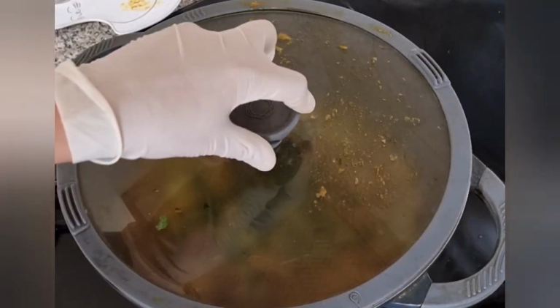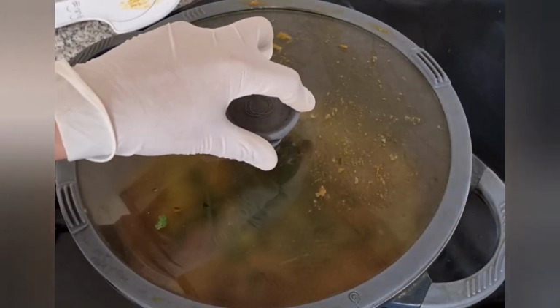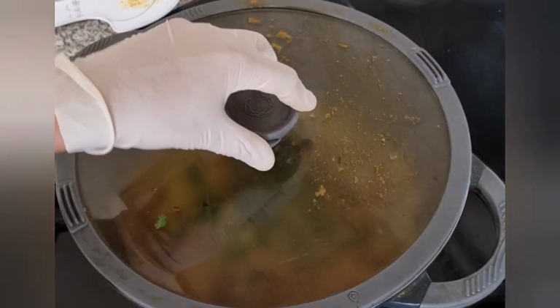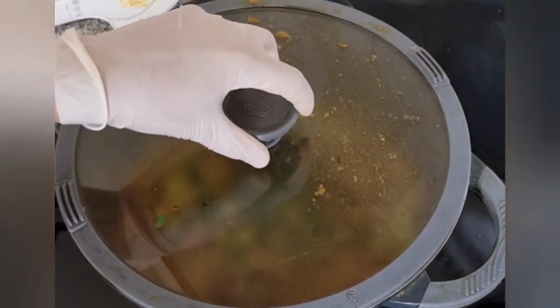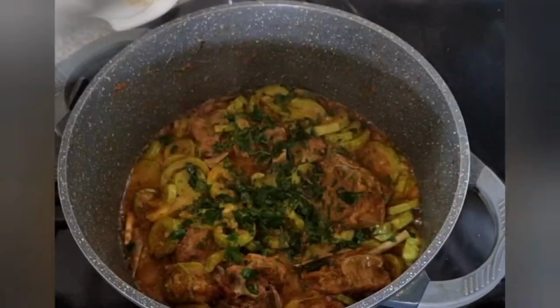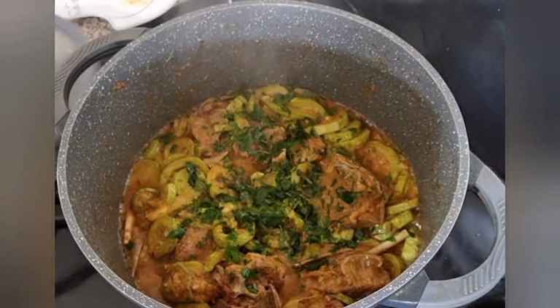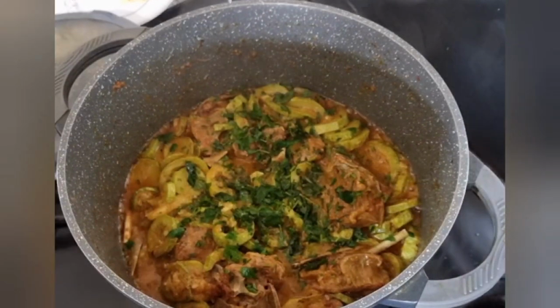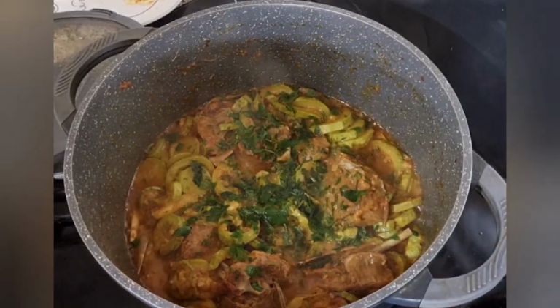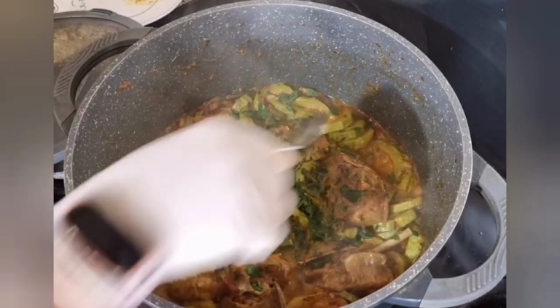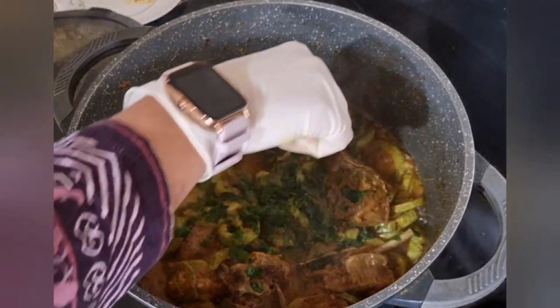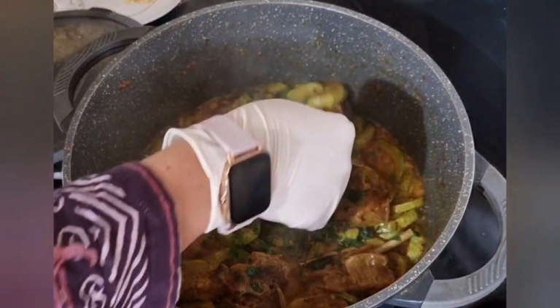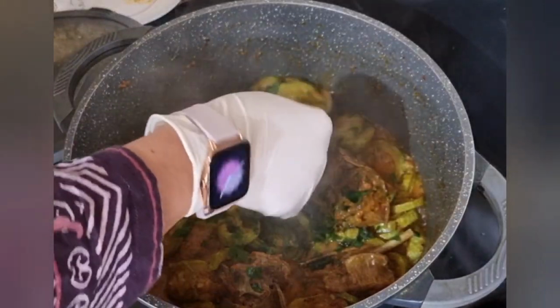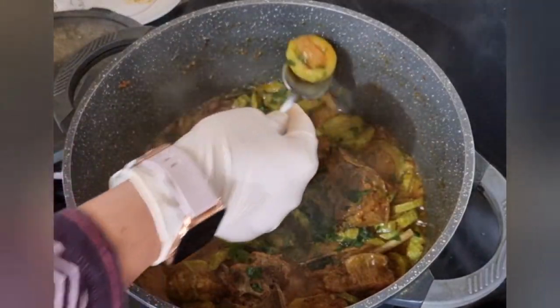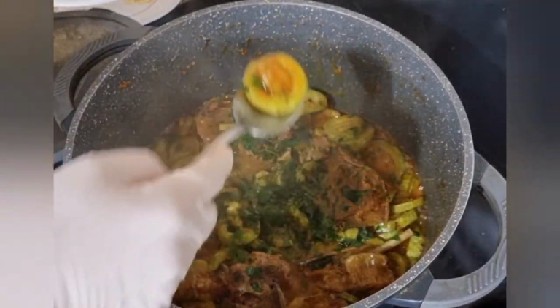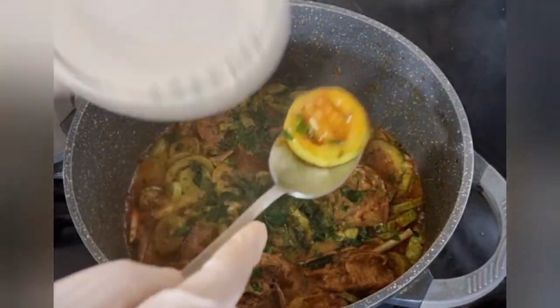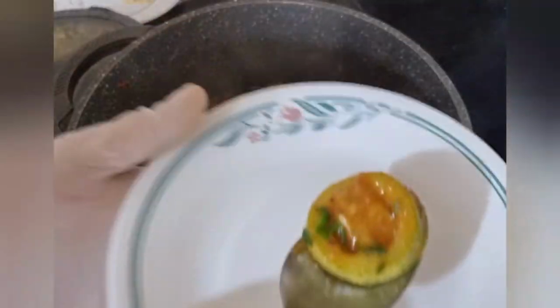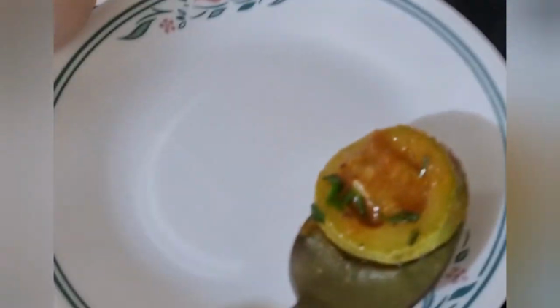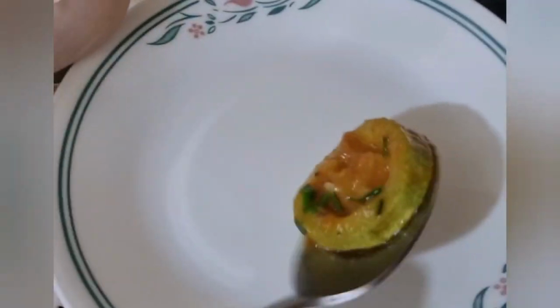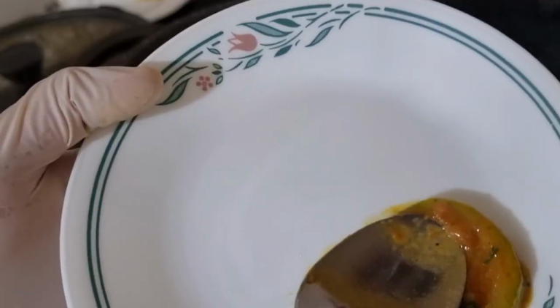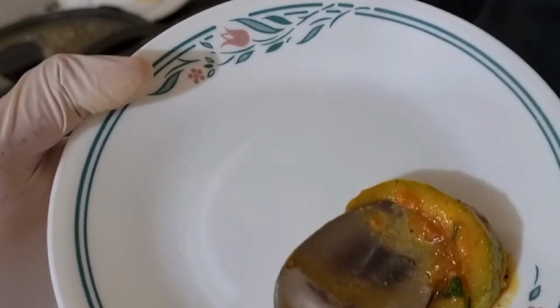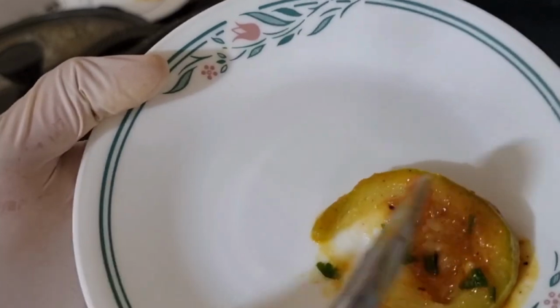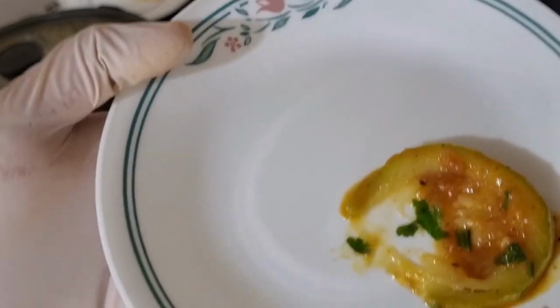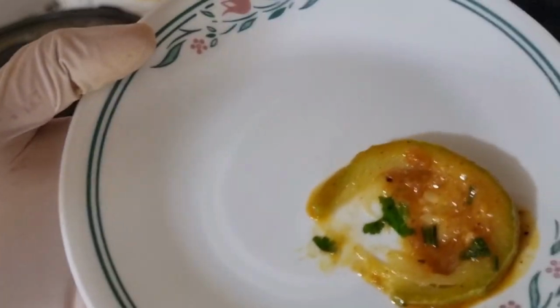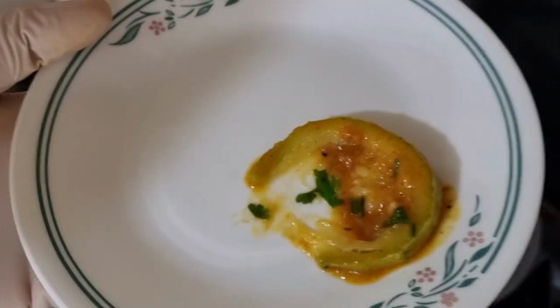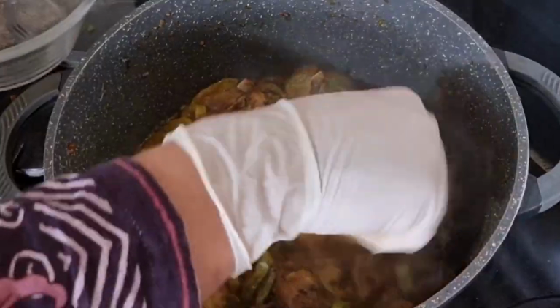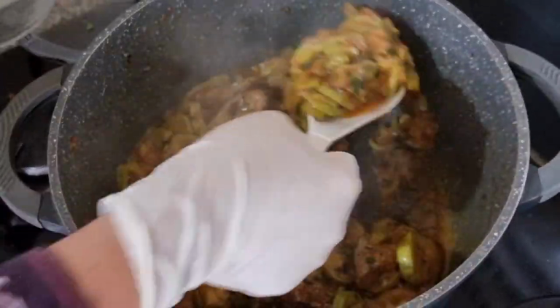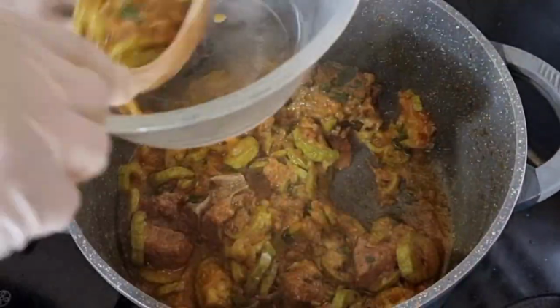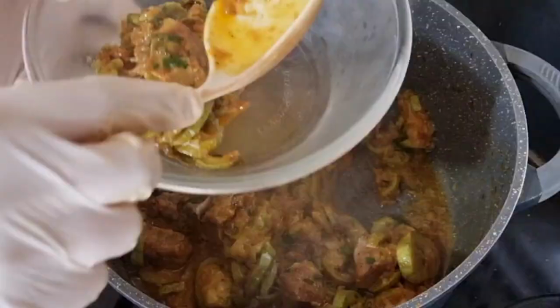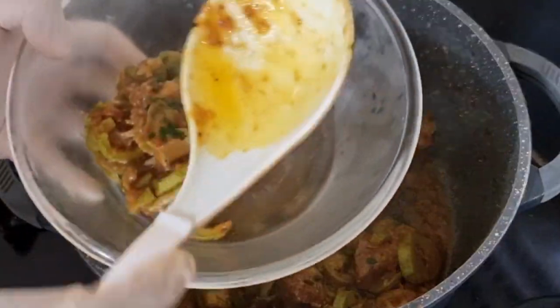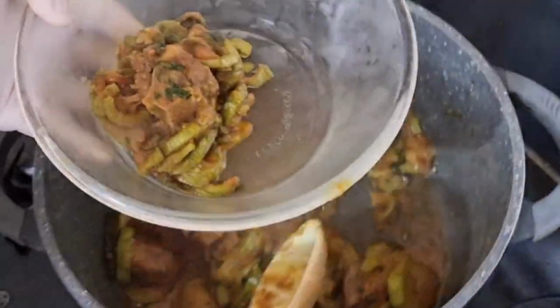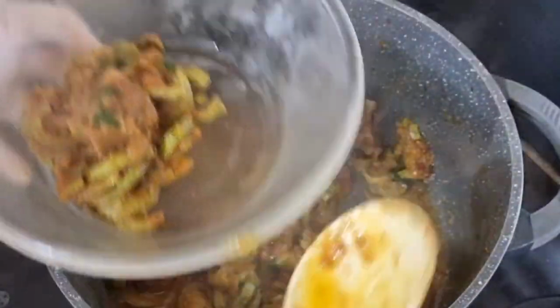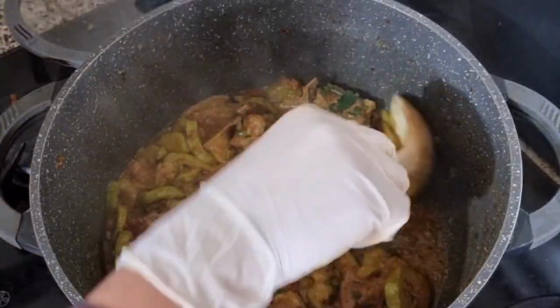After adding water, I will add water to the oil mixture. It is very soft.